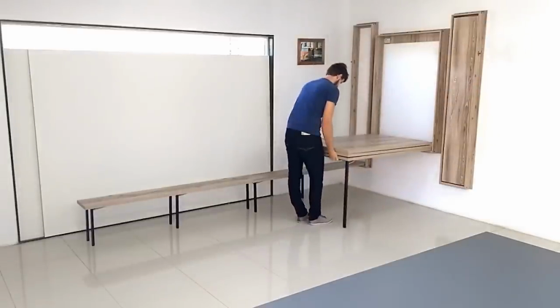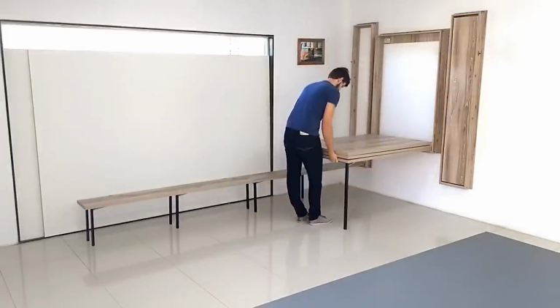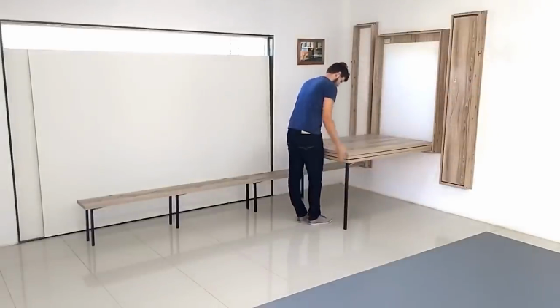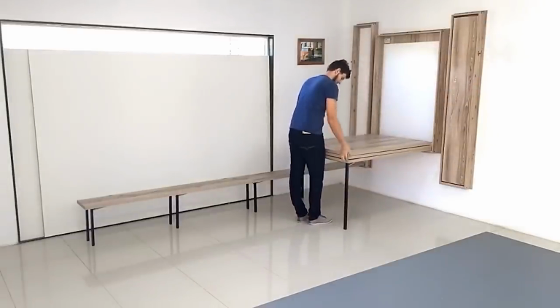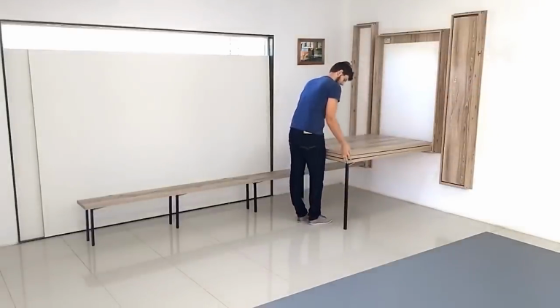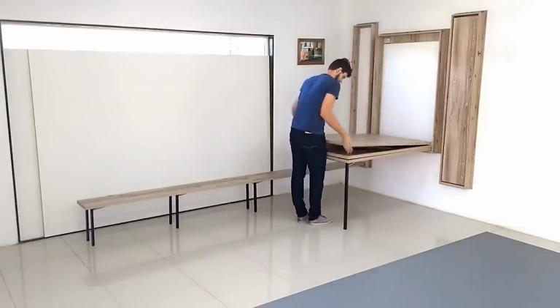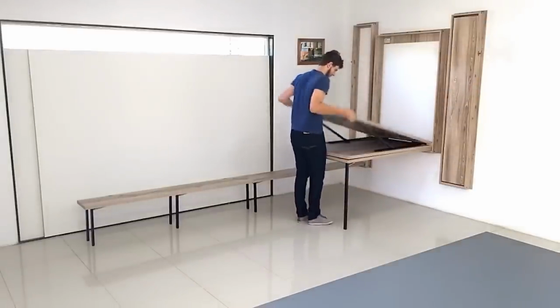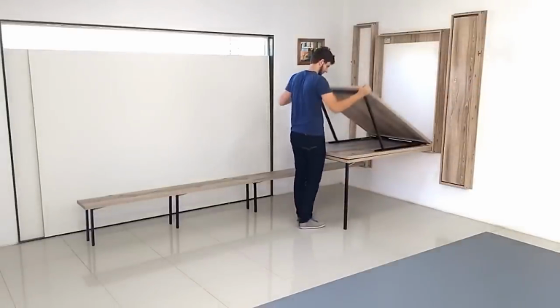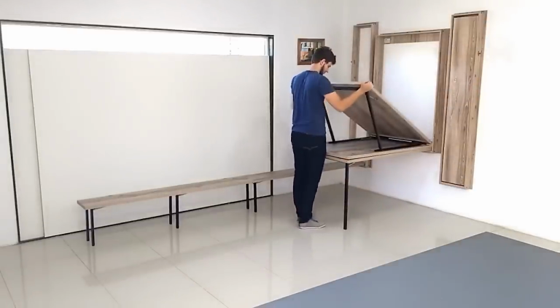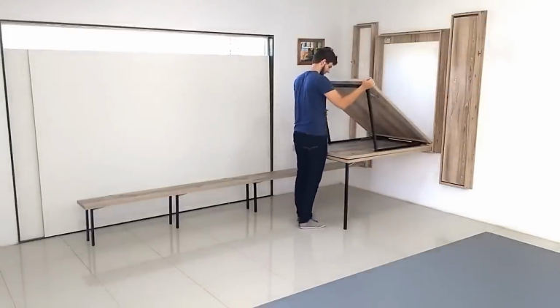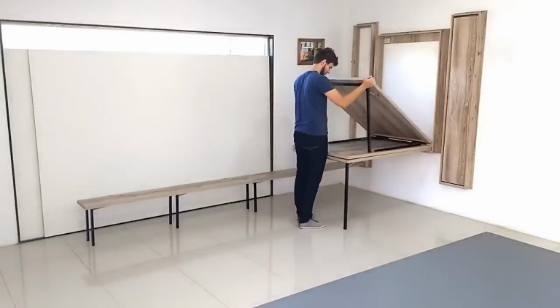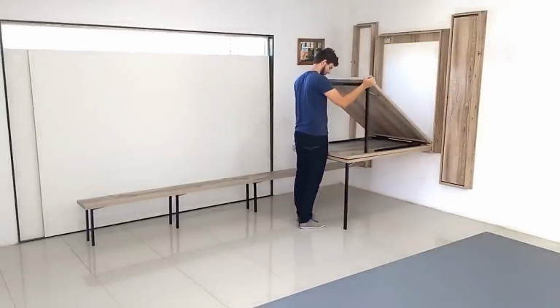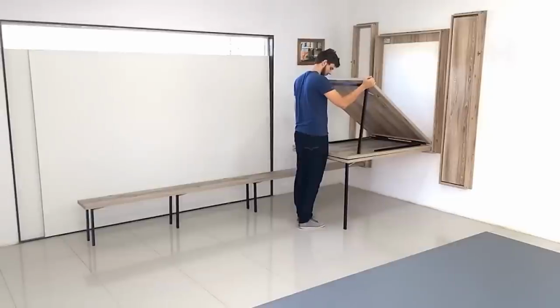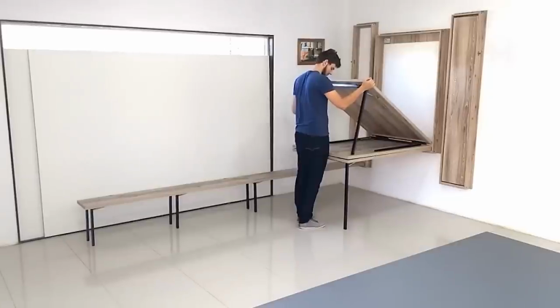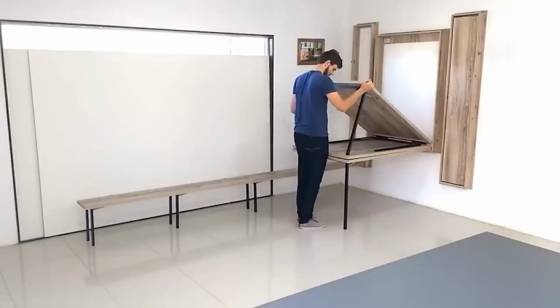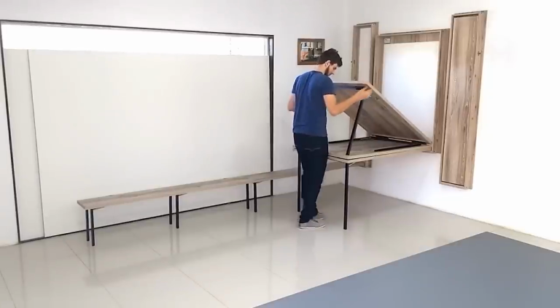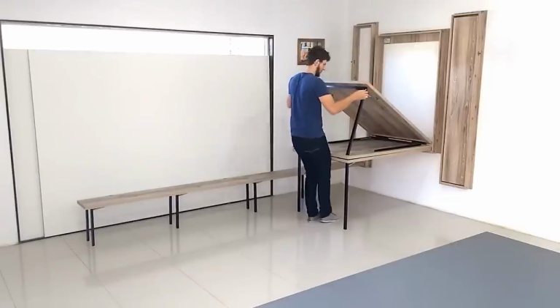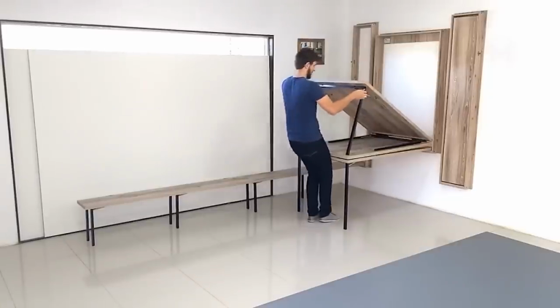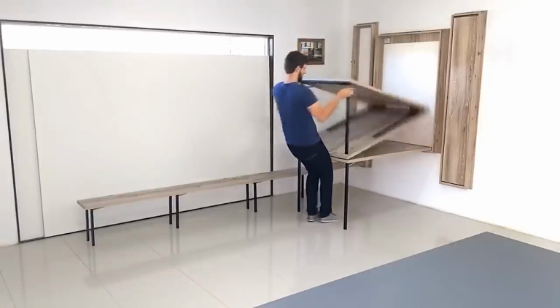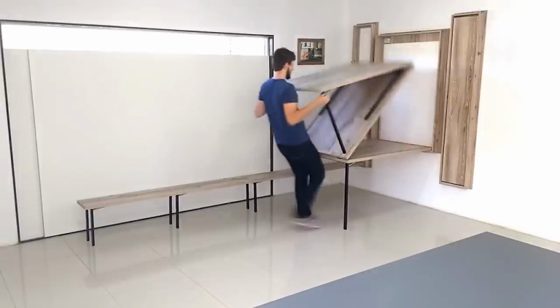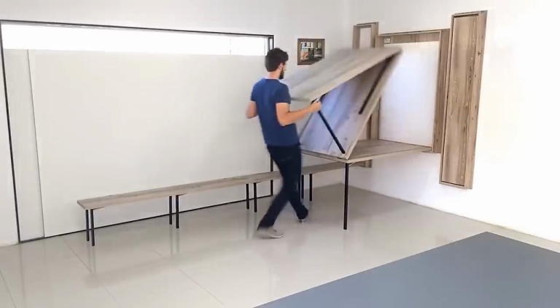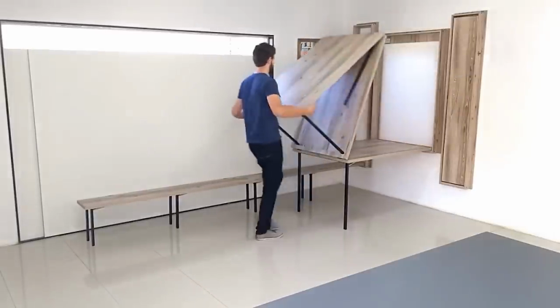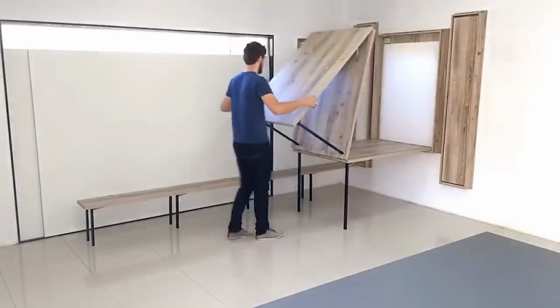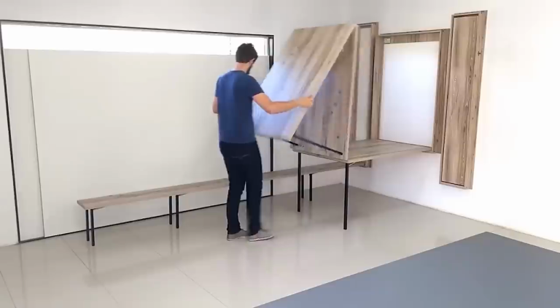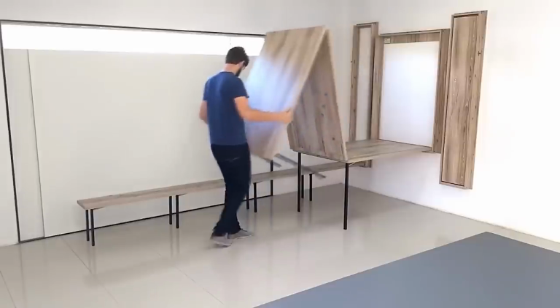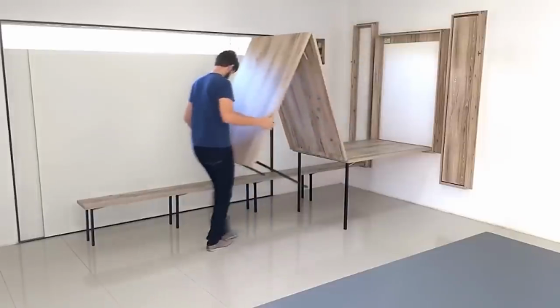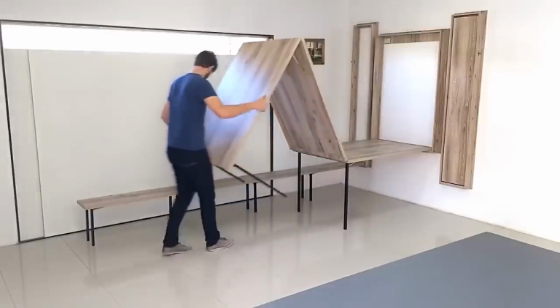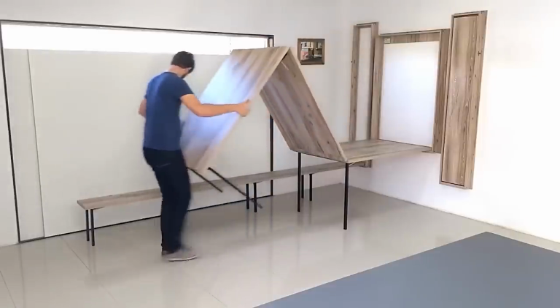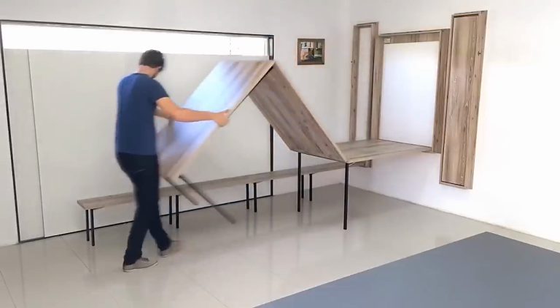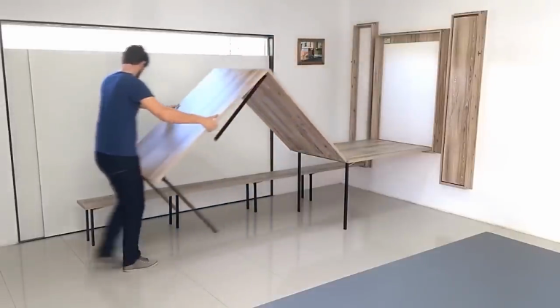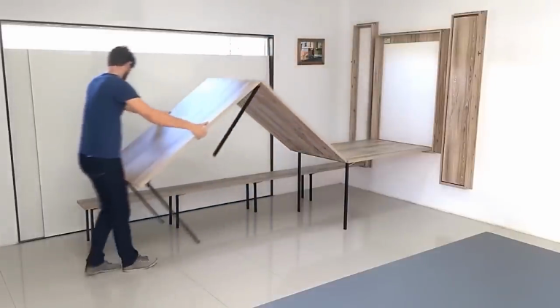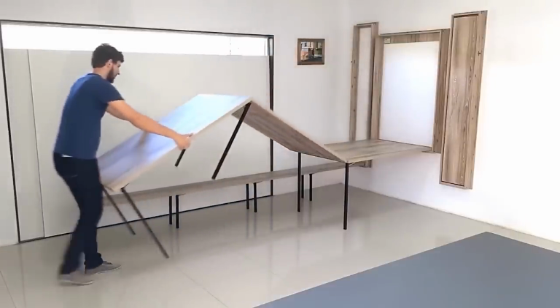The advantage of the folding design of a 4-meter table with a bench is that the open space of the room turns into a full-fledged dining room in a matter of seconds.